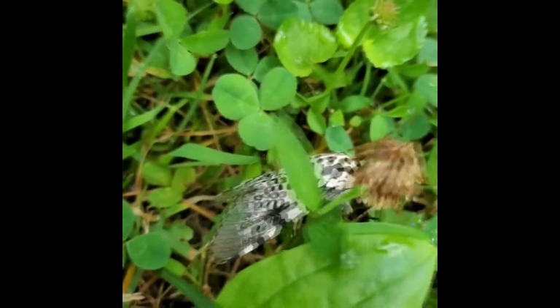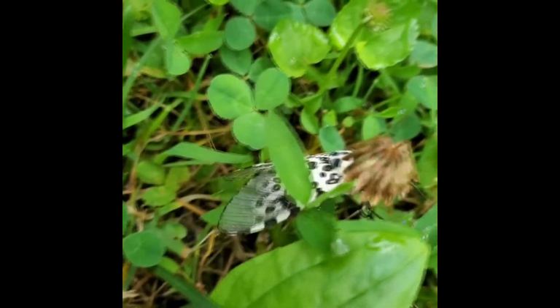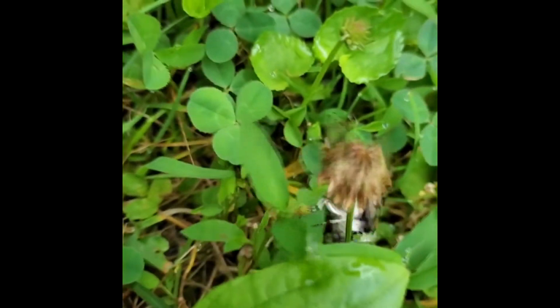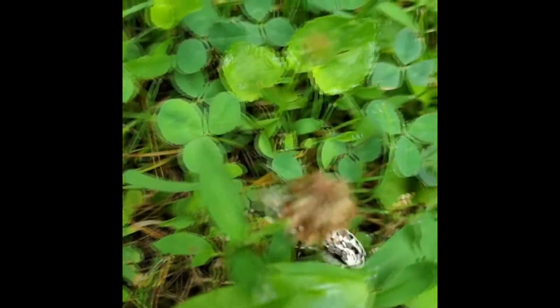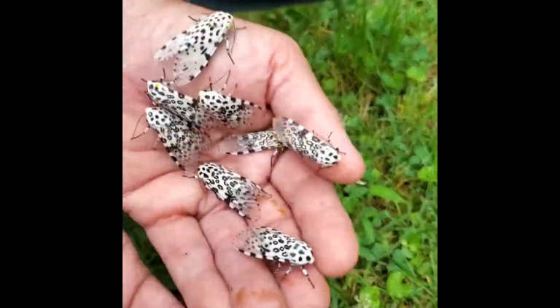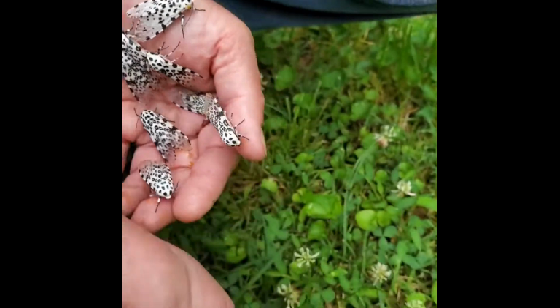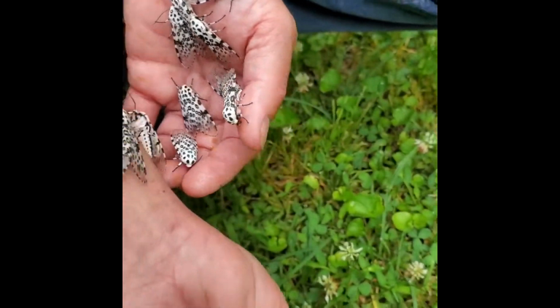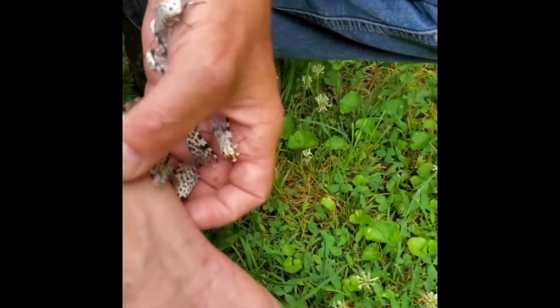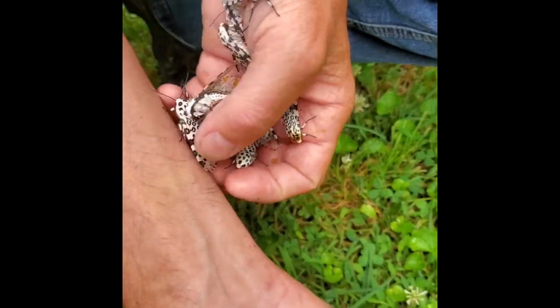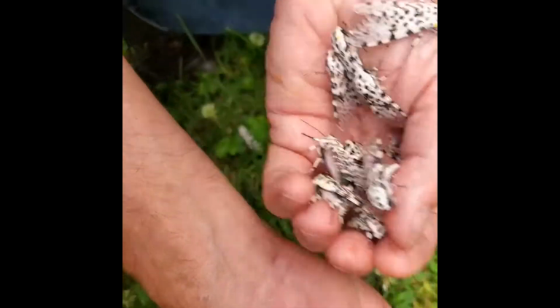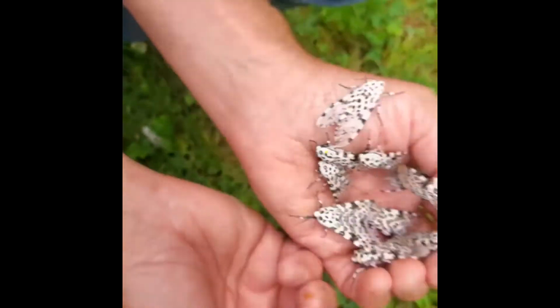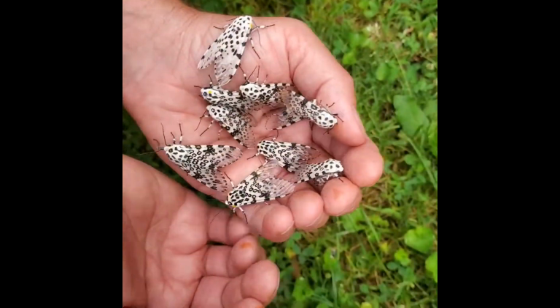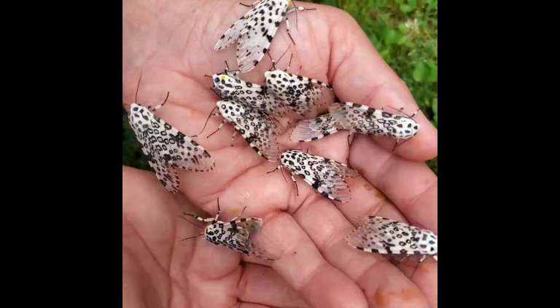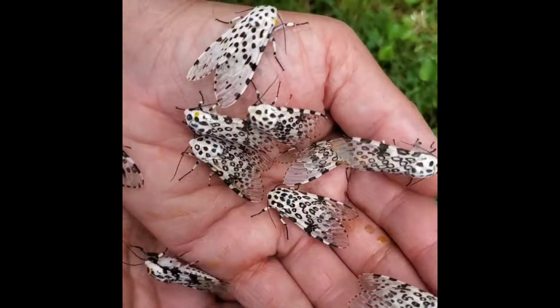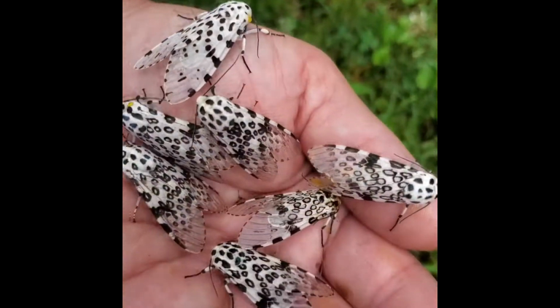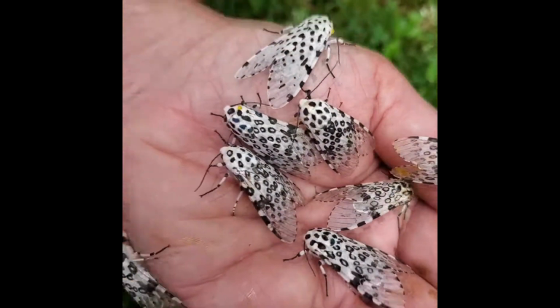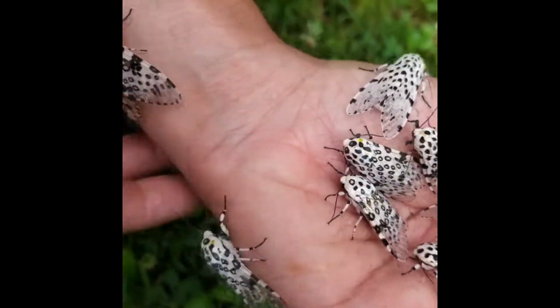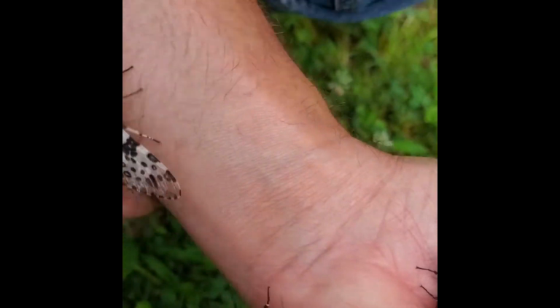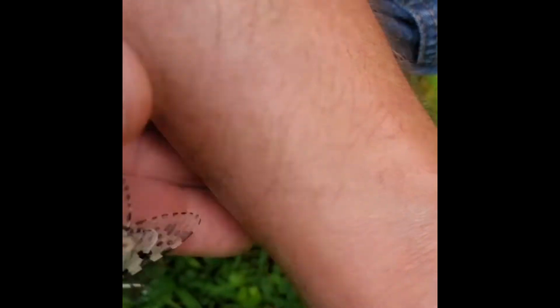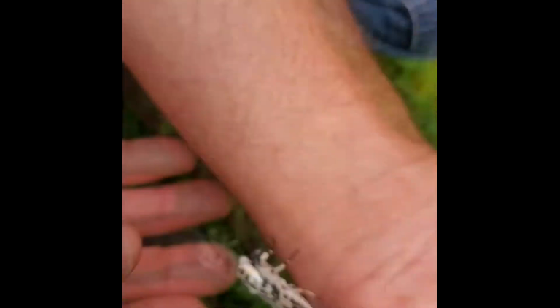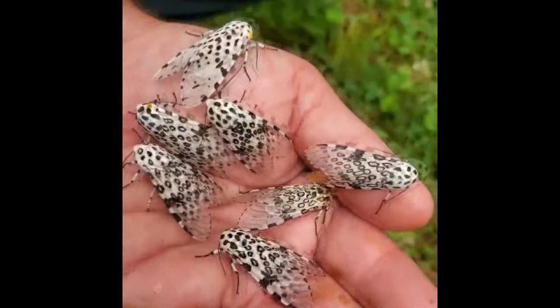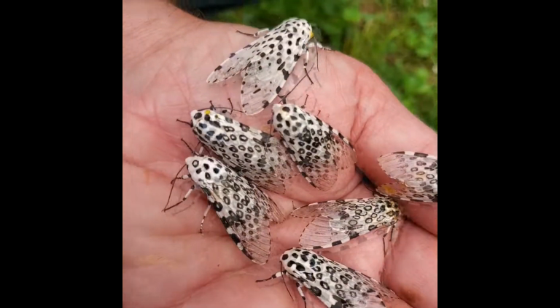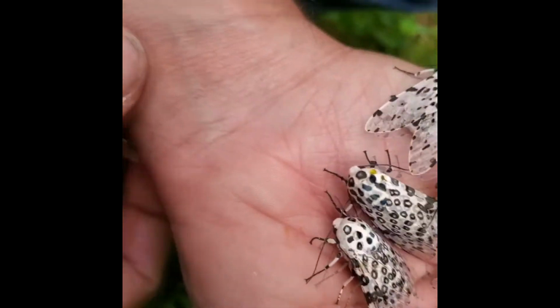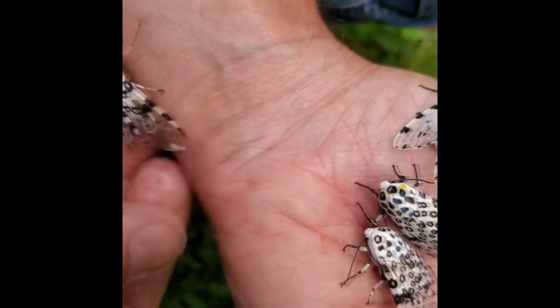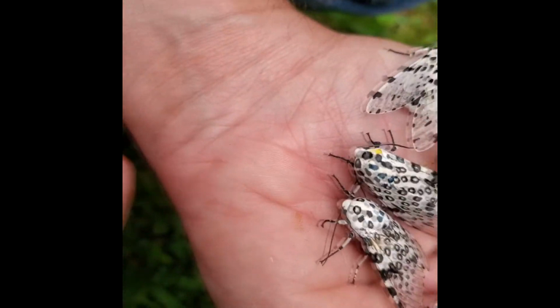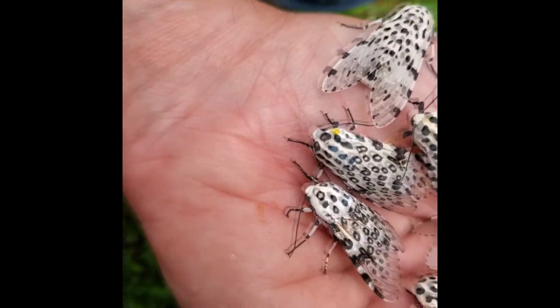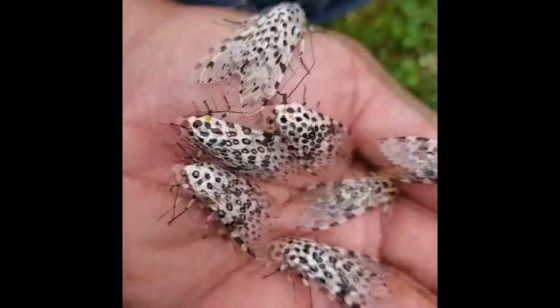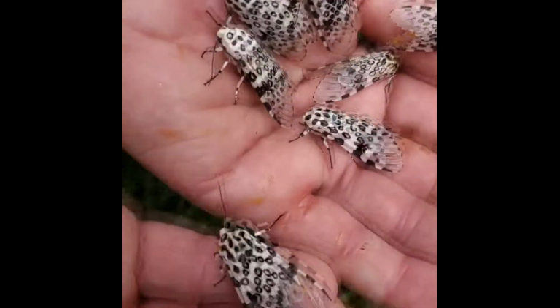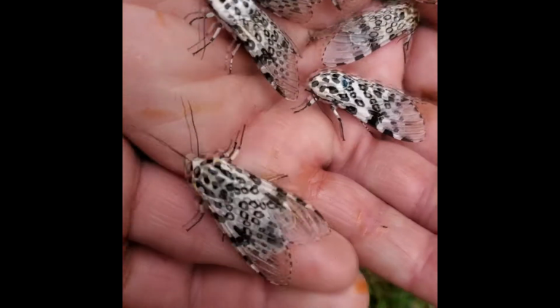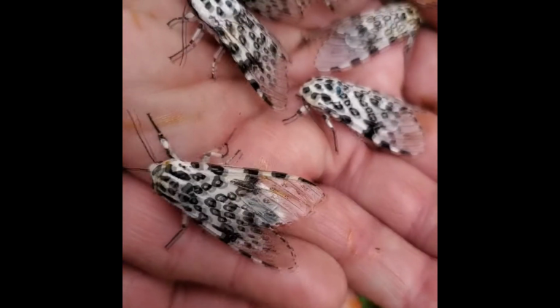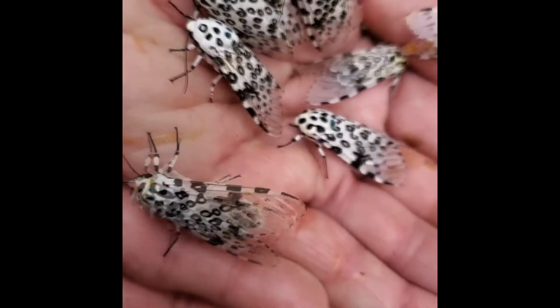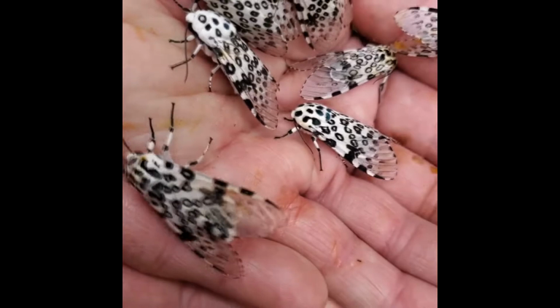When they come out of the pupa, they actually have a tendency of rubbing the wingtips clean of scales, which clears those wingtips off.